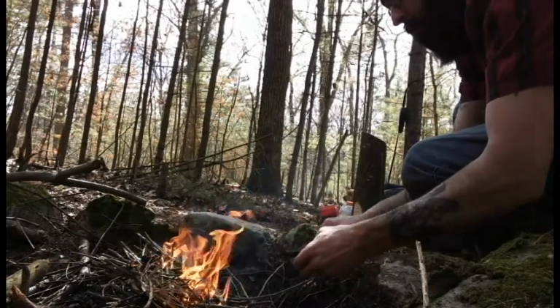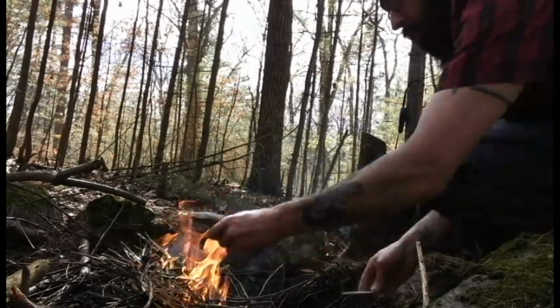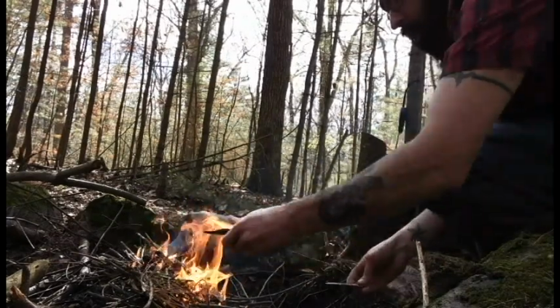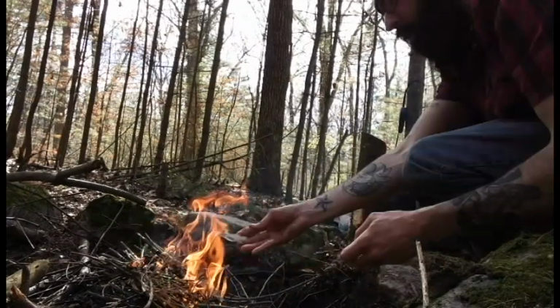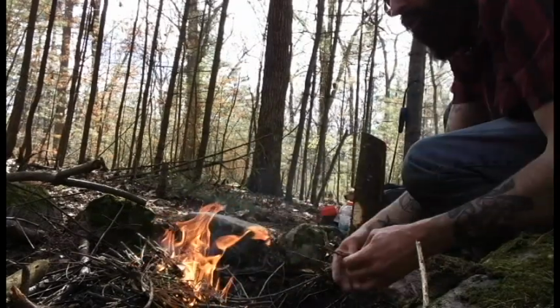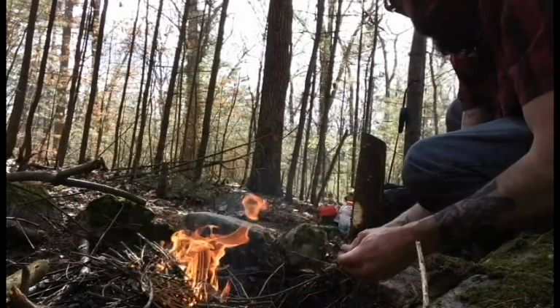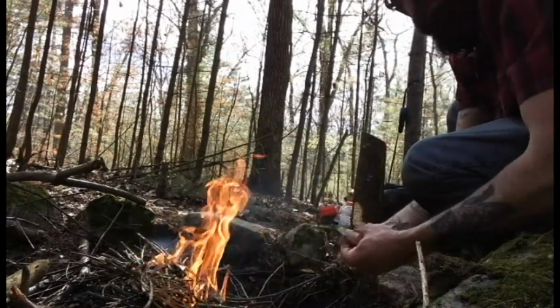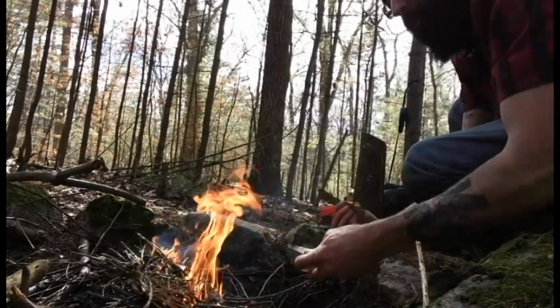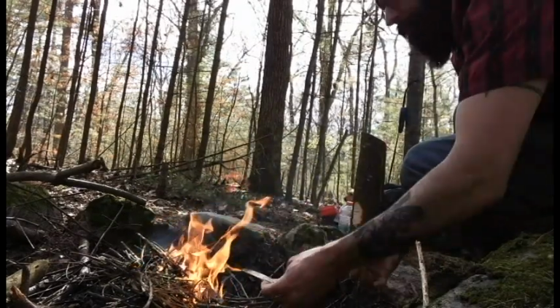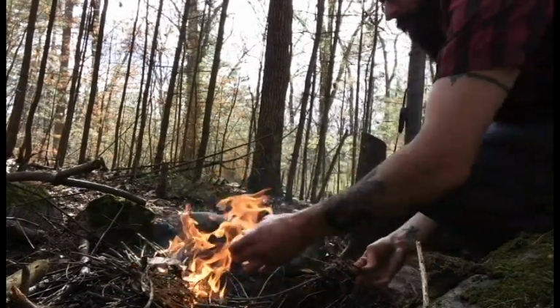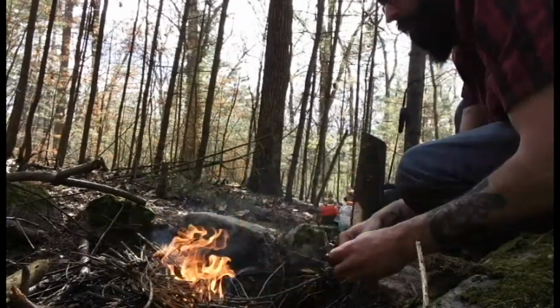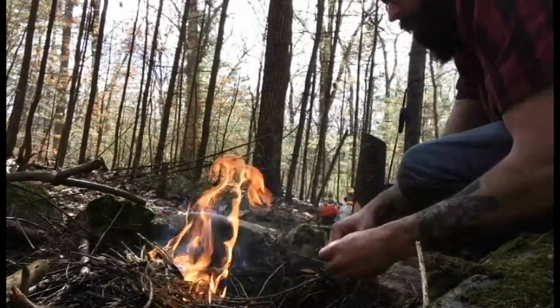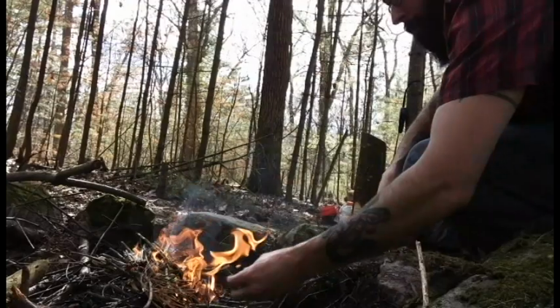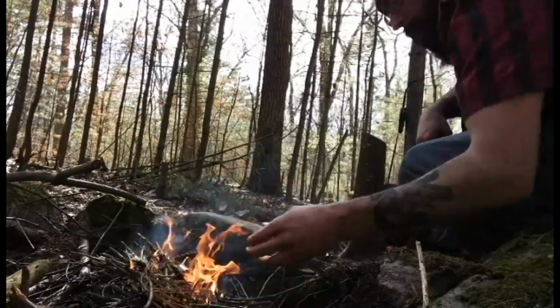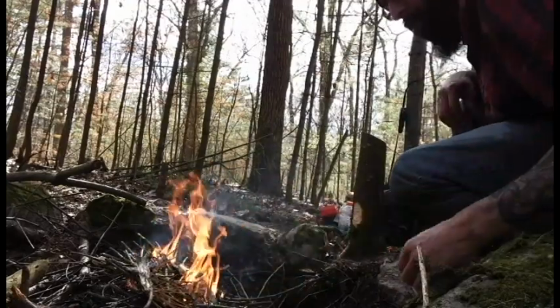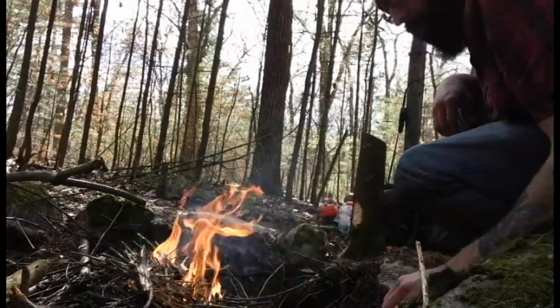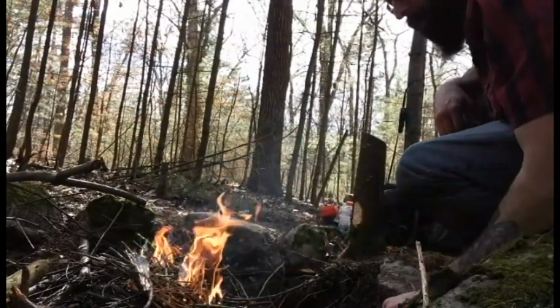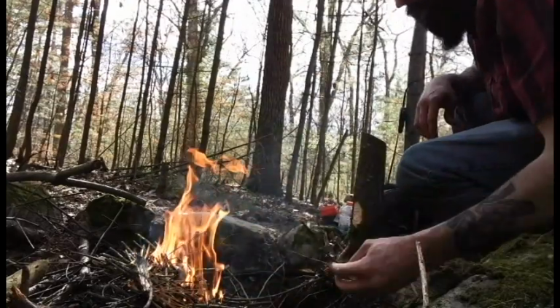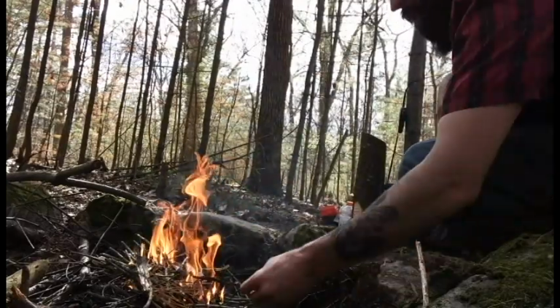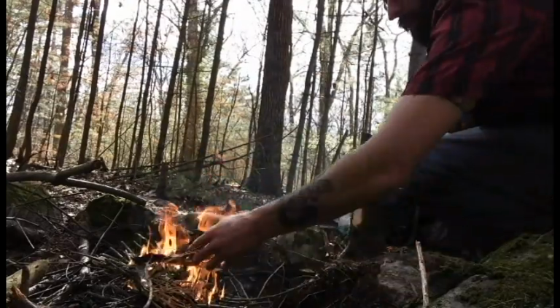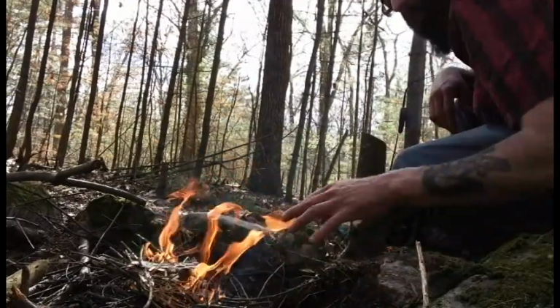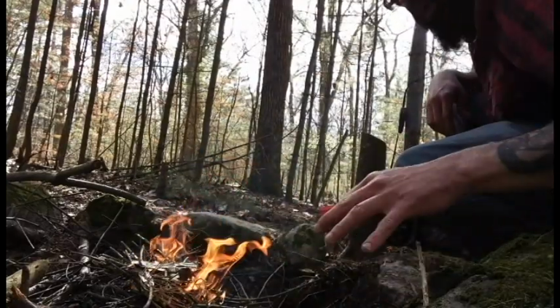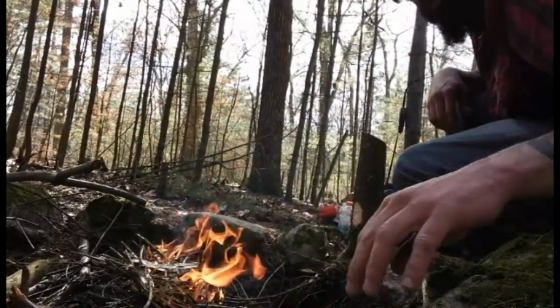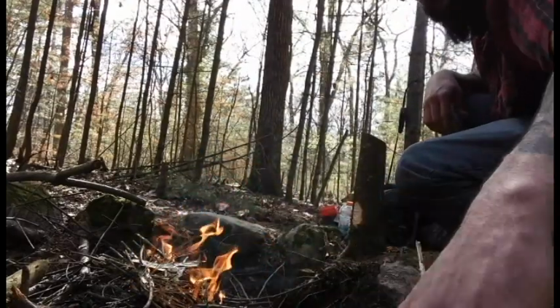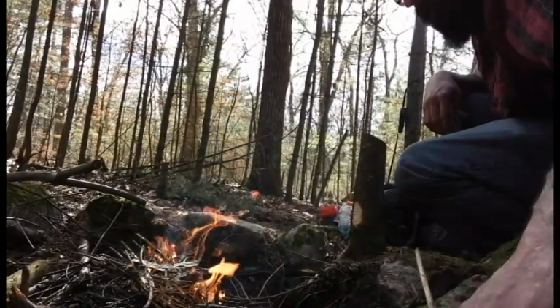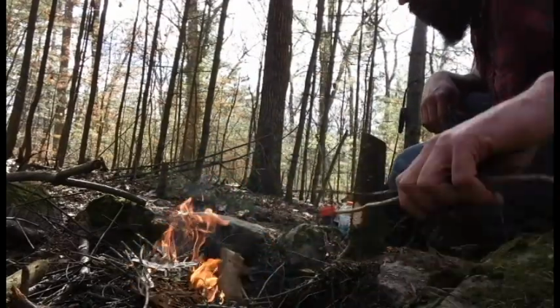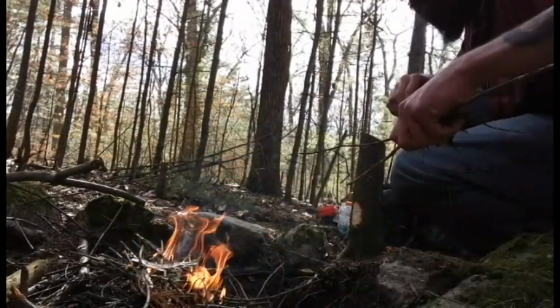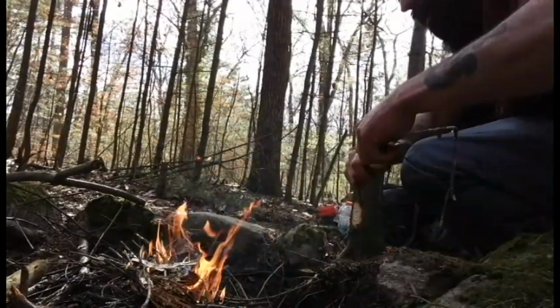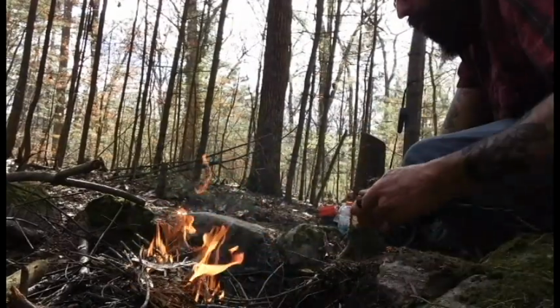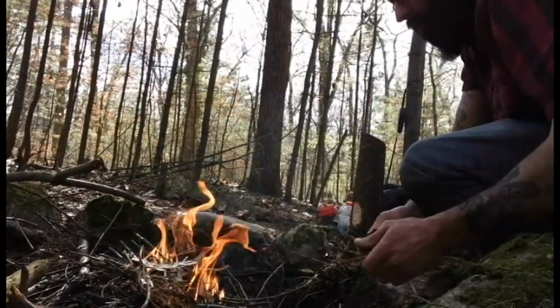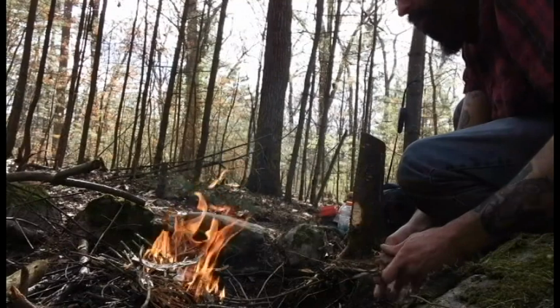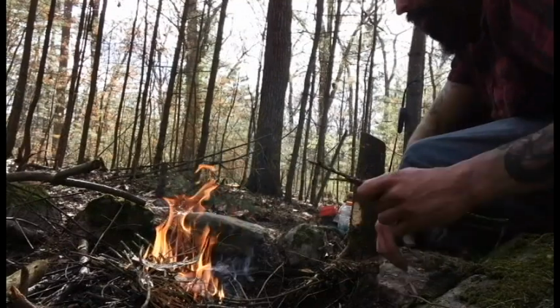You want to start off with small stuff and then move on to bigger branches. If you start off with big wood, it never works out too well.